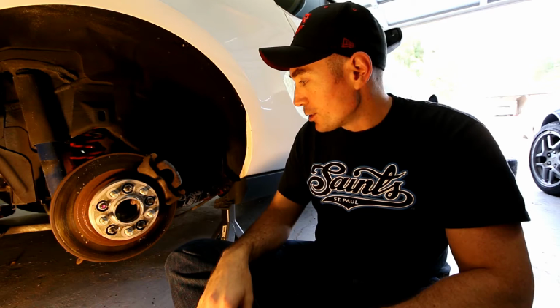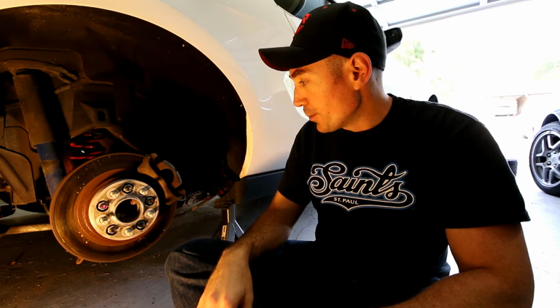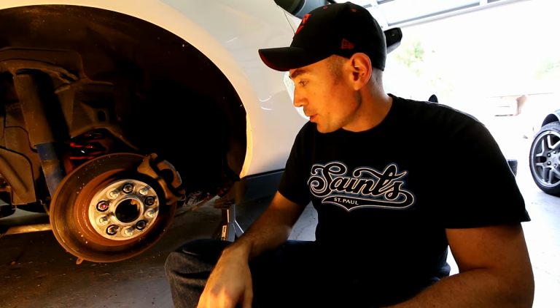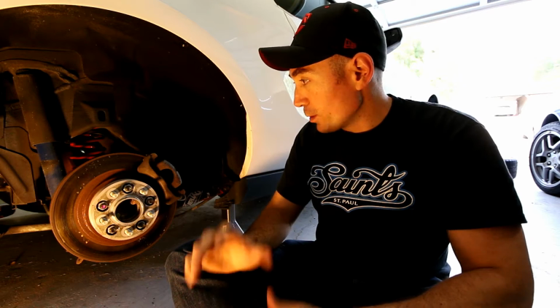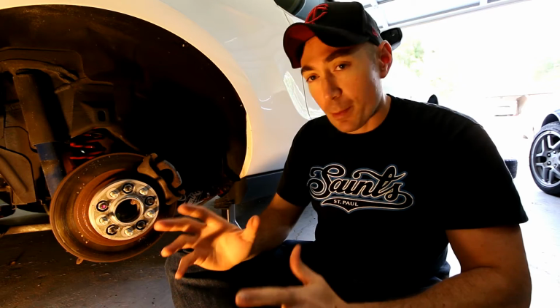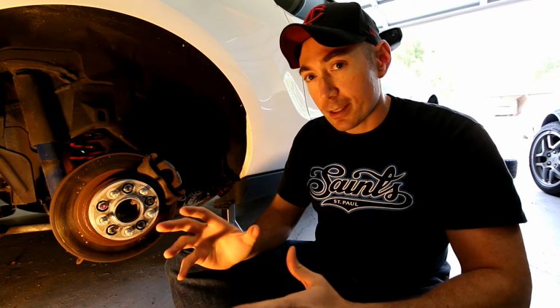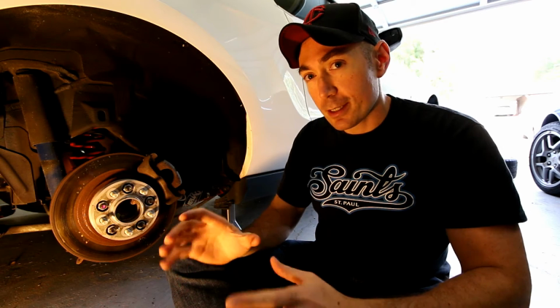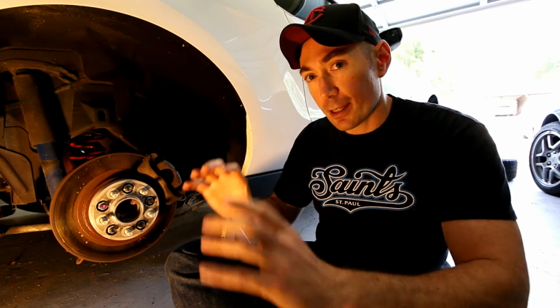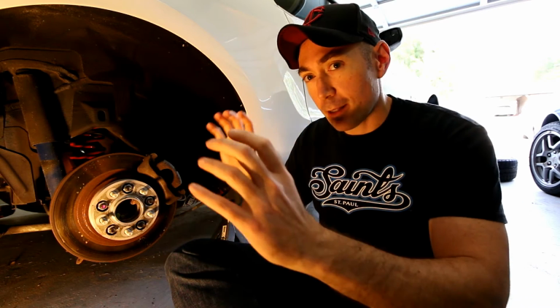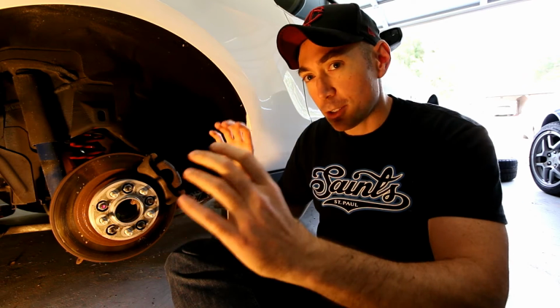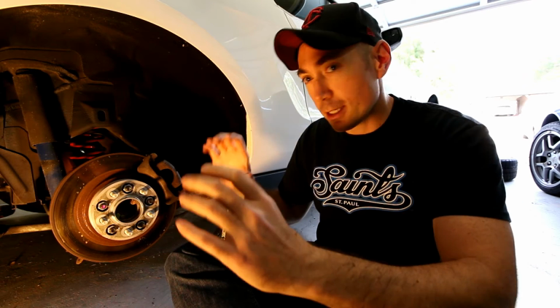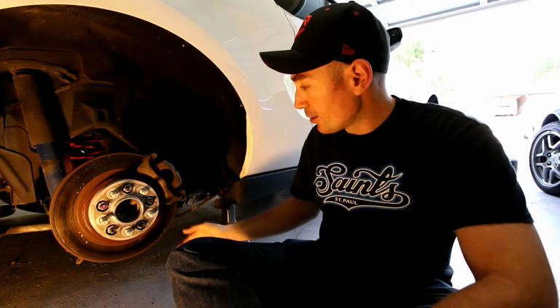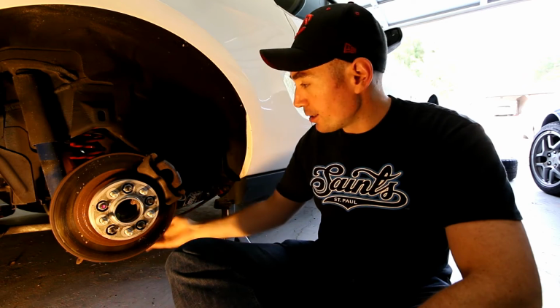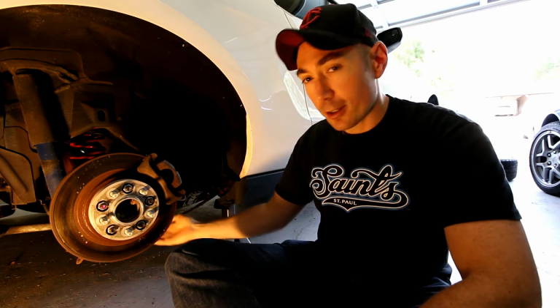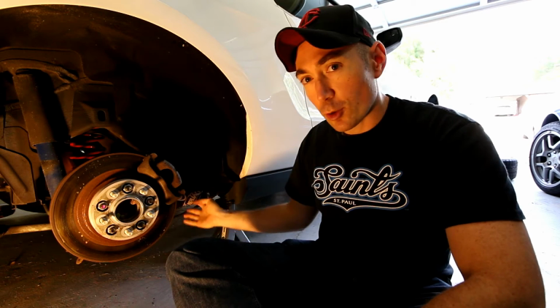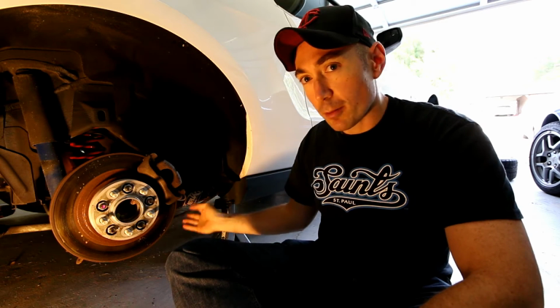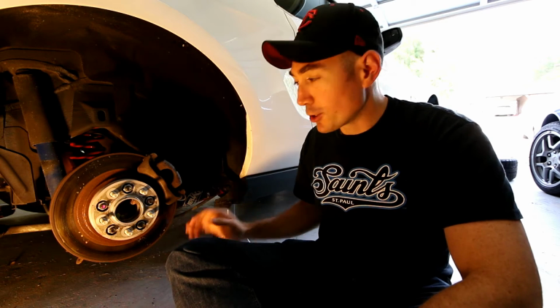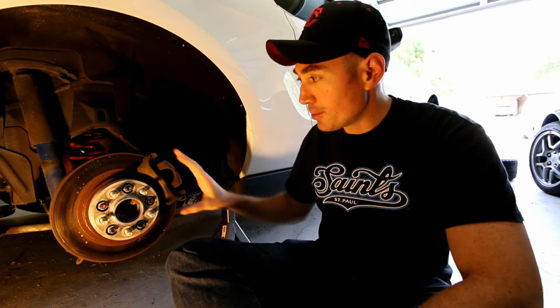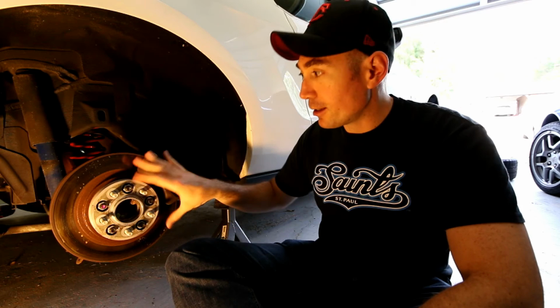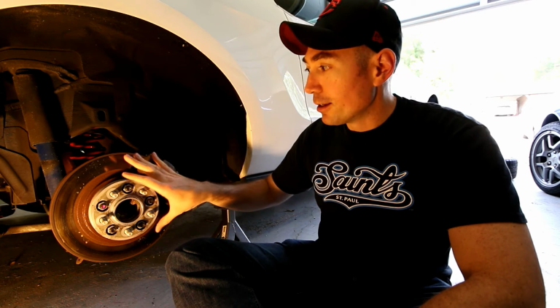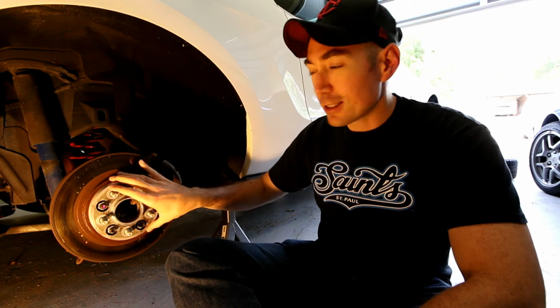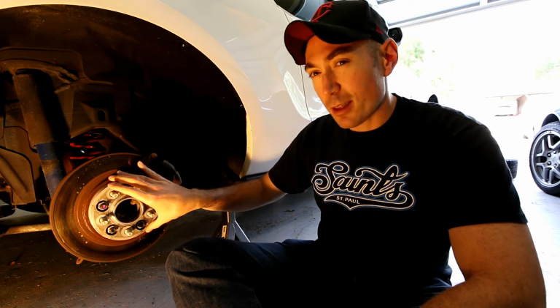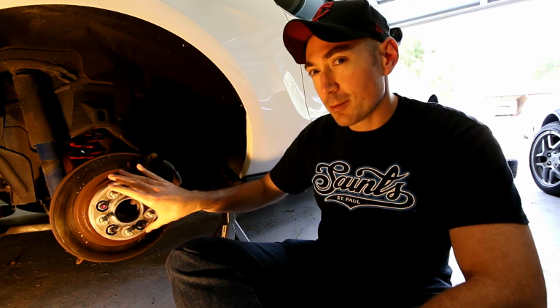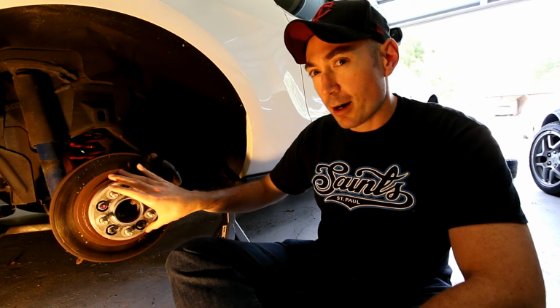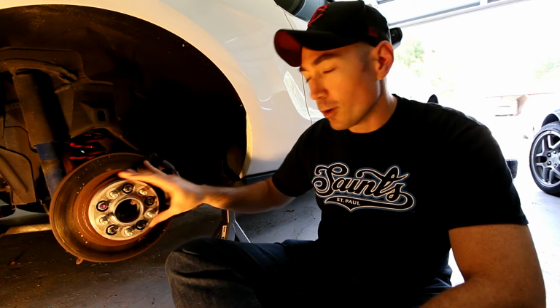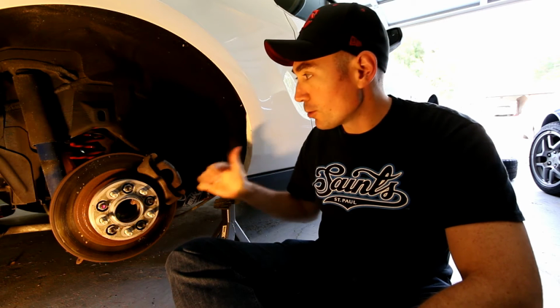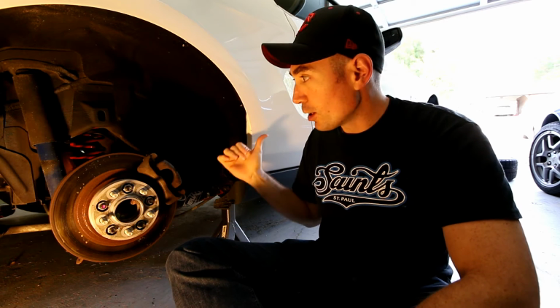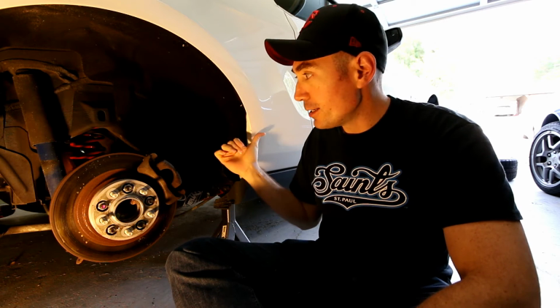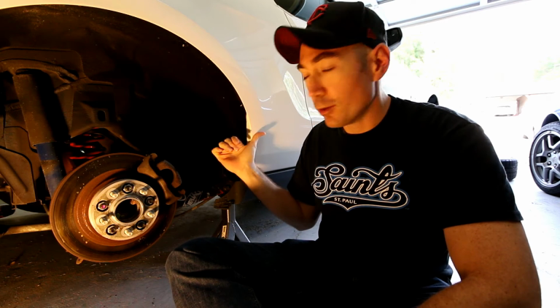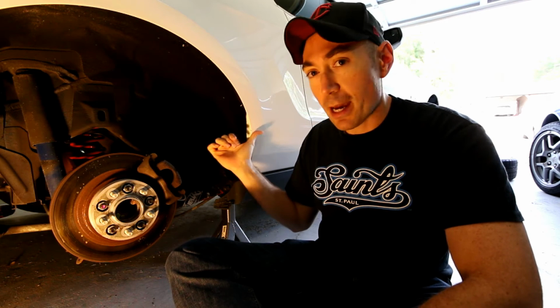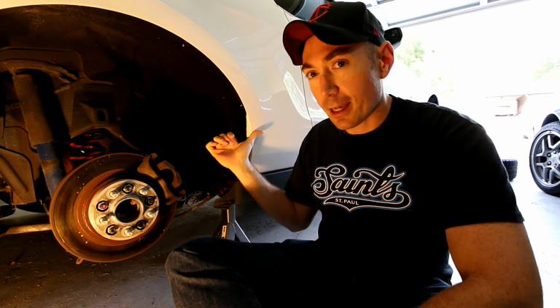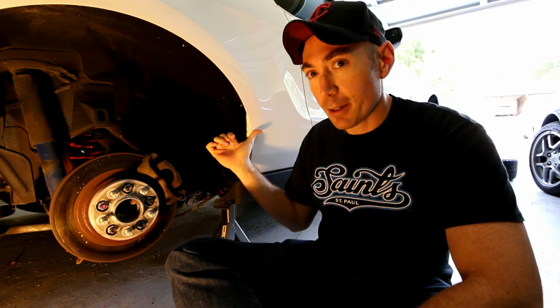What's happening is that the poly bushings on either end of the control arm are transmitting lots of what I think is bearing noise right into the back of the cabin.